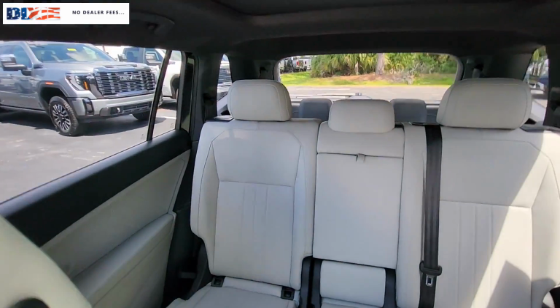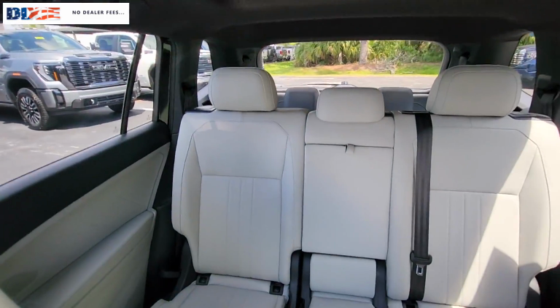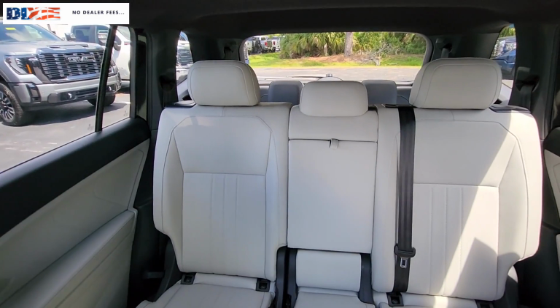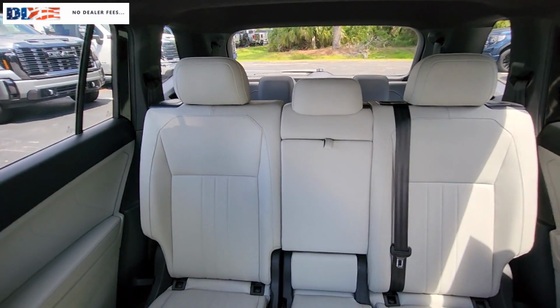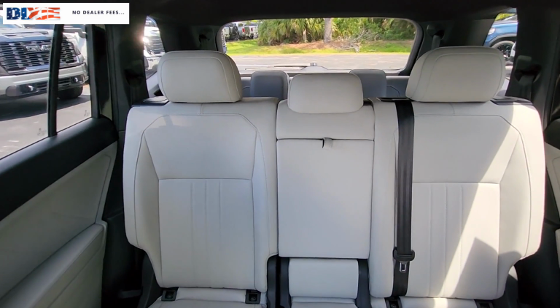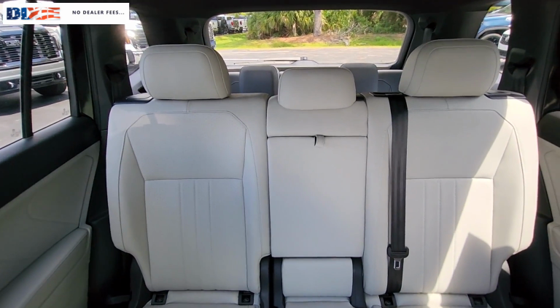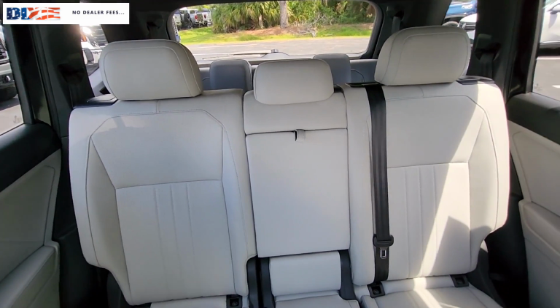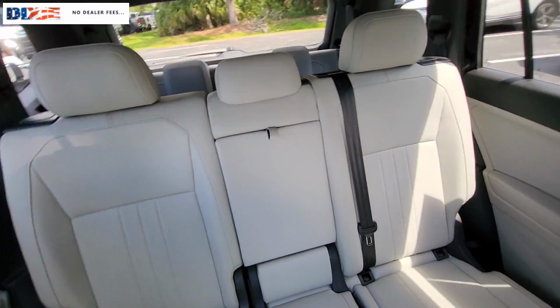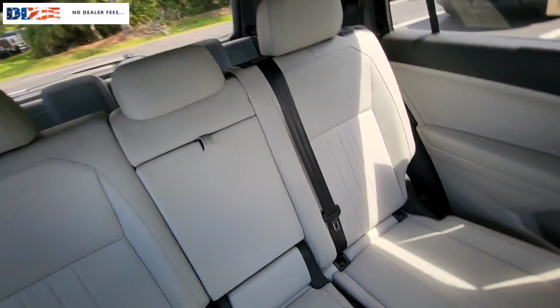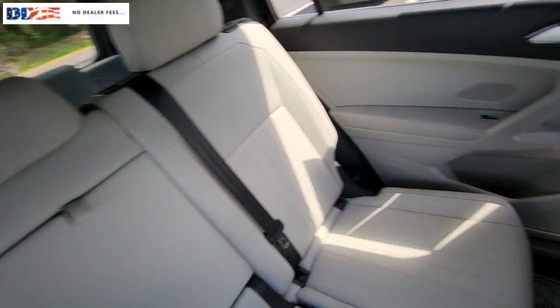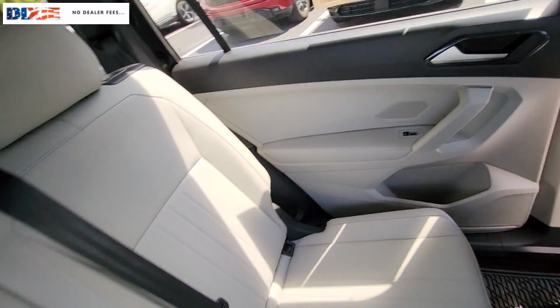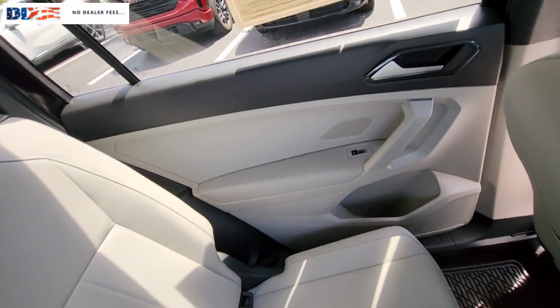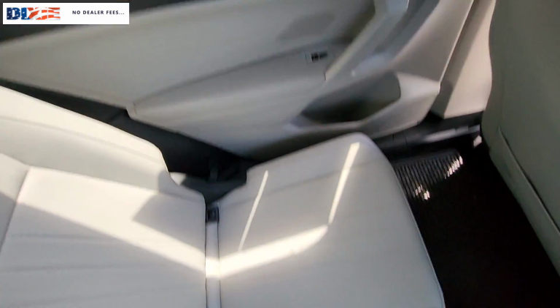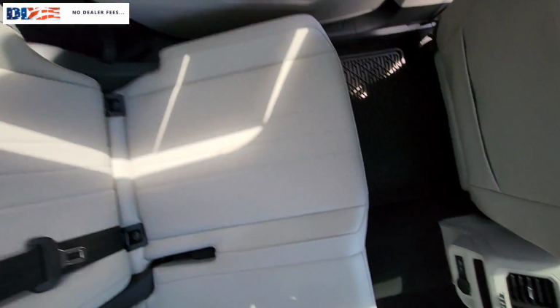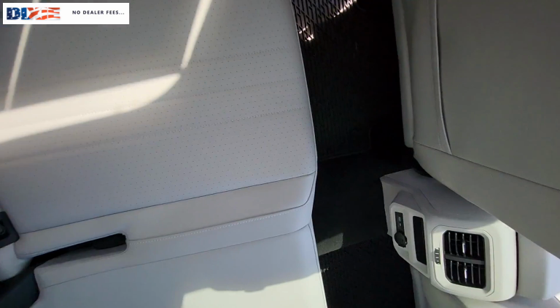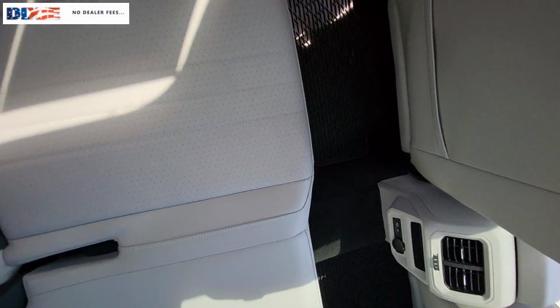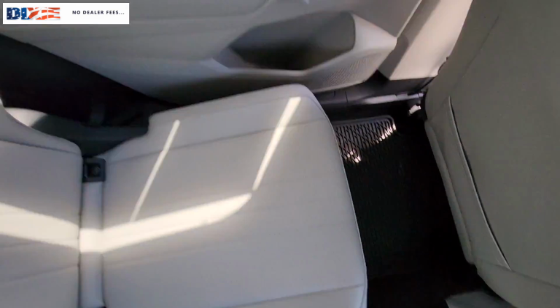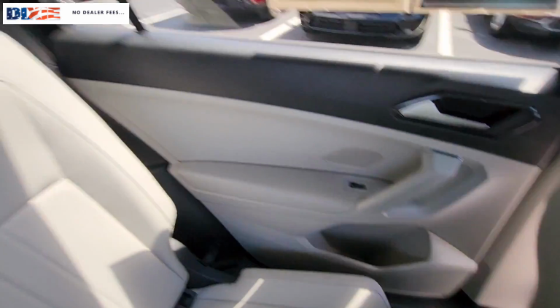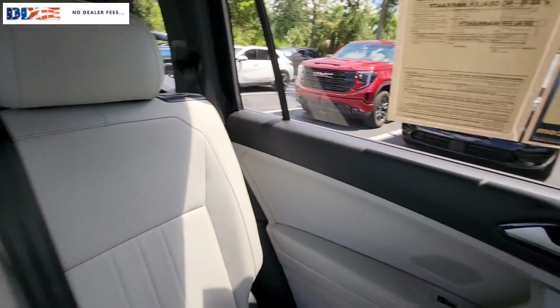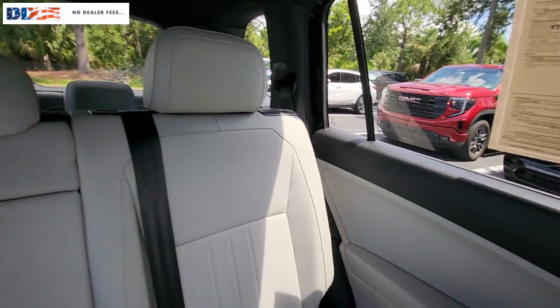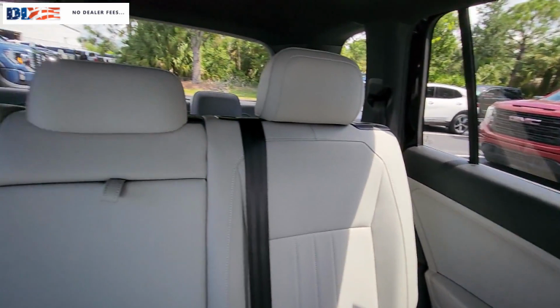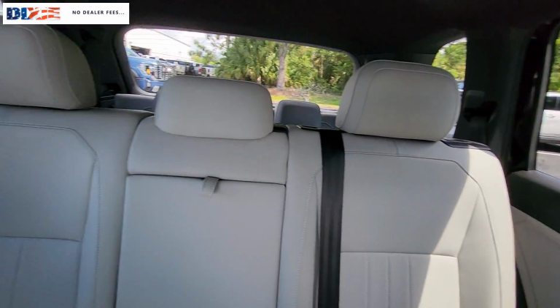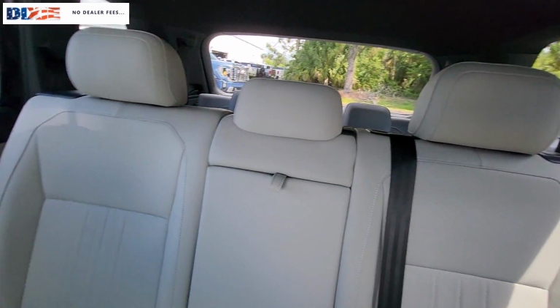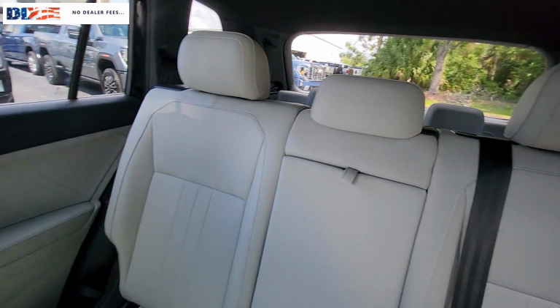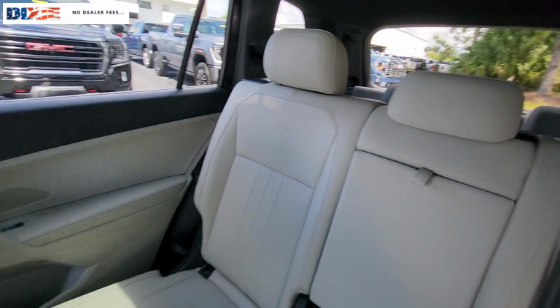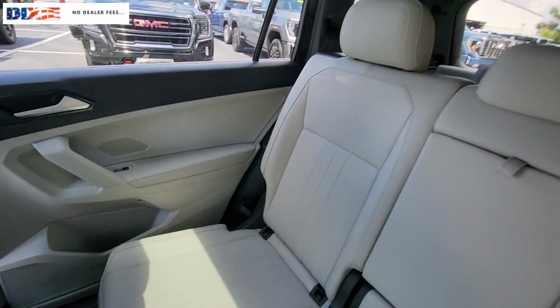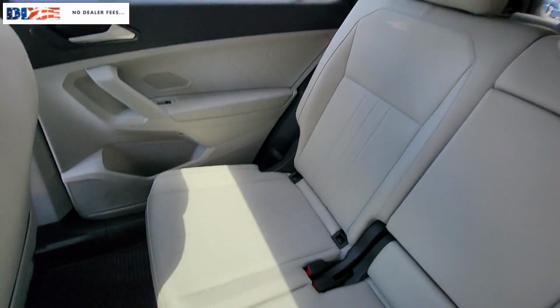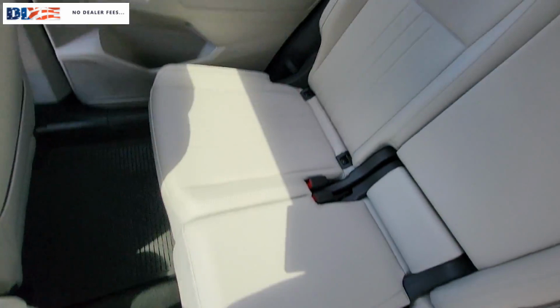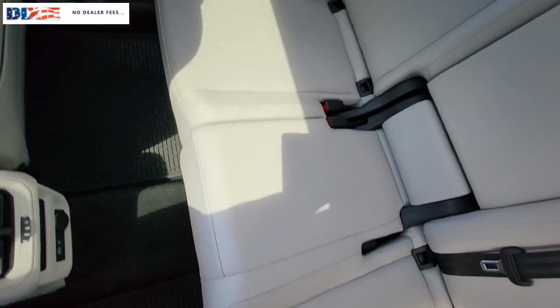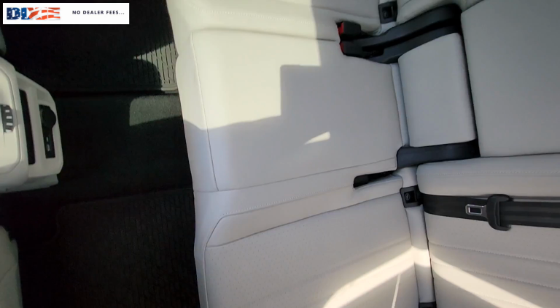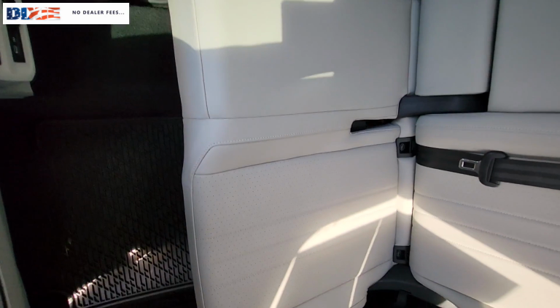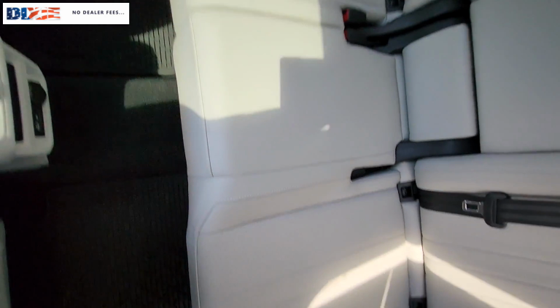Moonroof, keyless entry, heated mirrors, satellite radio, backup camera, power lift gate, steering wheel audio controls, aluminum wheels, heated front seat, third row seat.